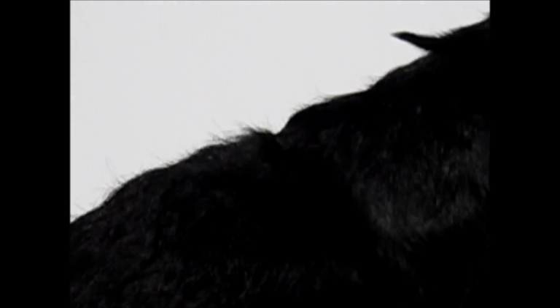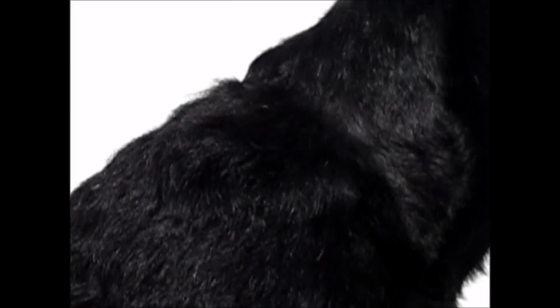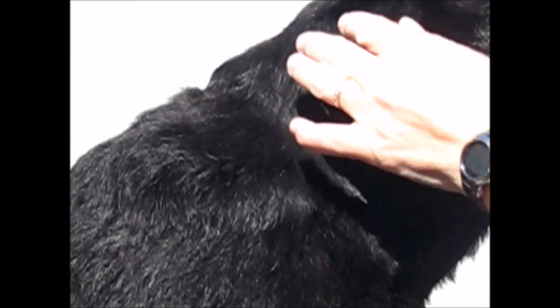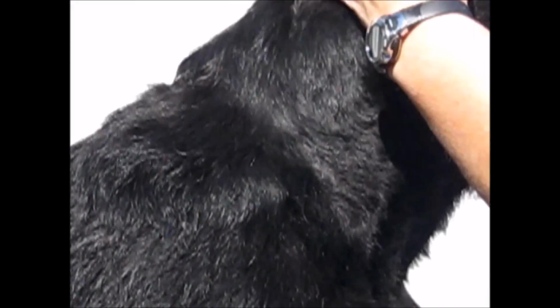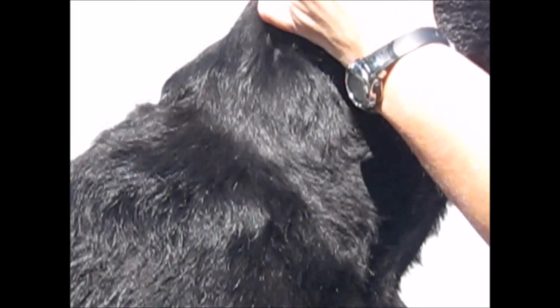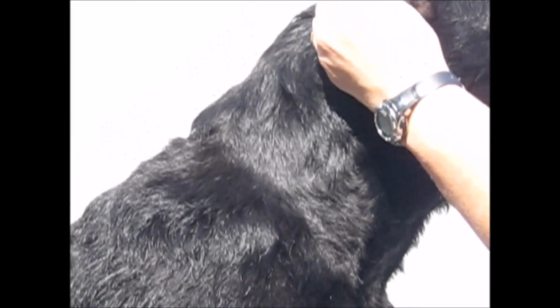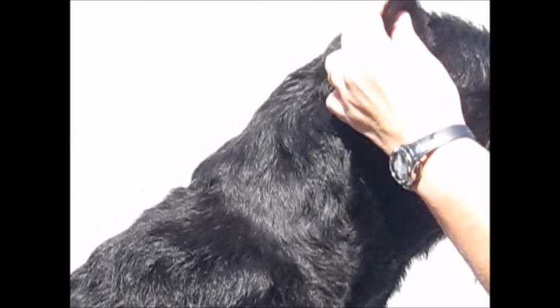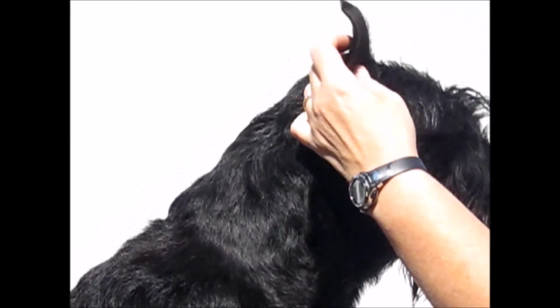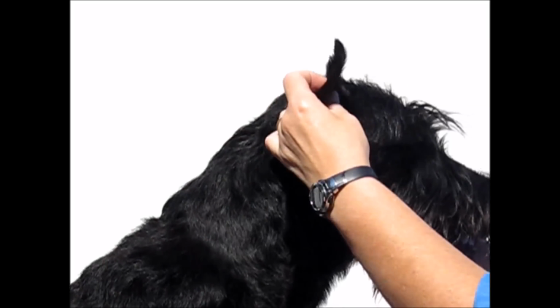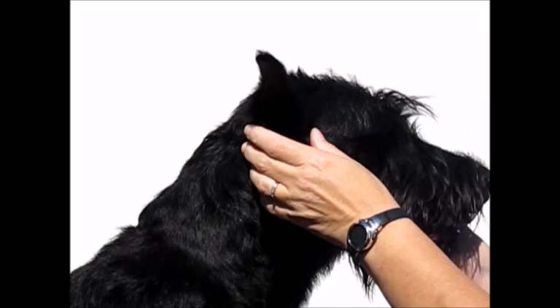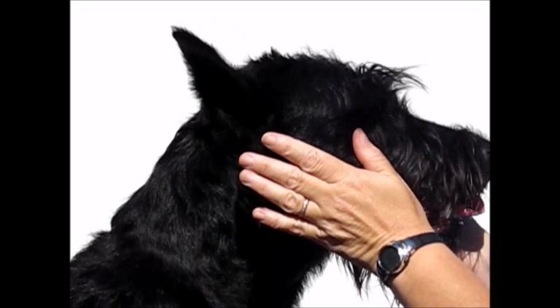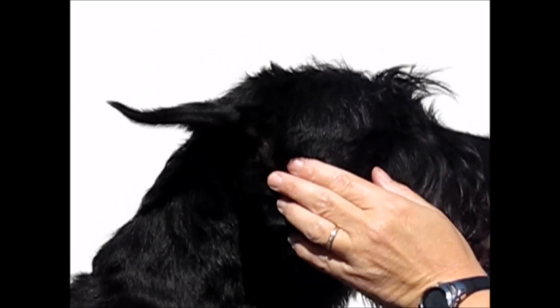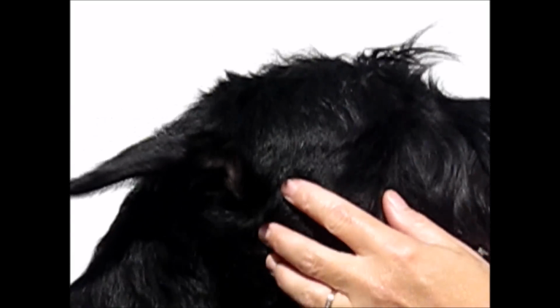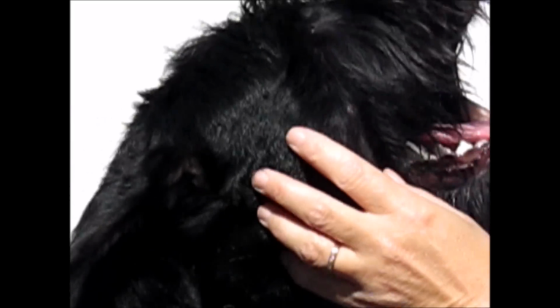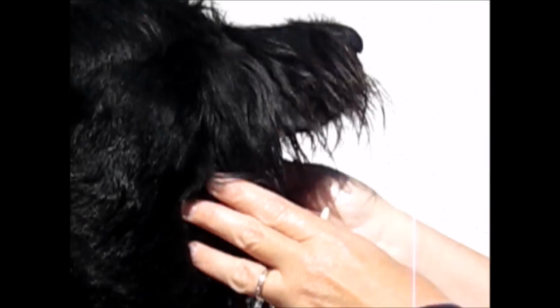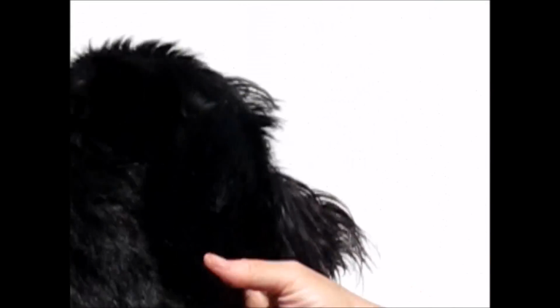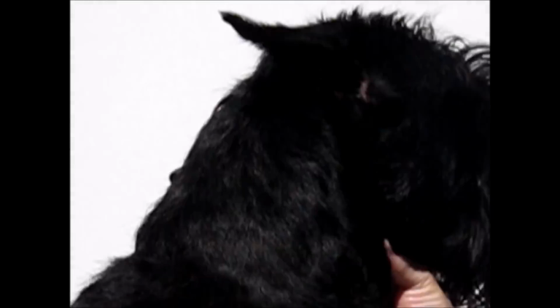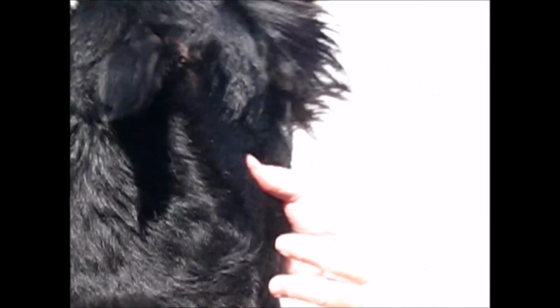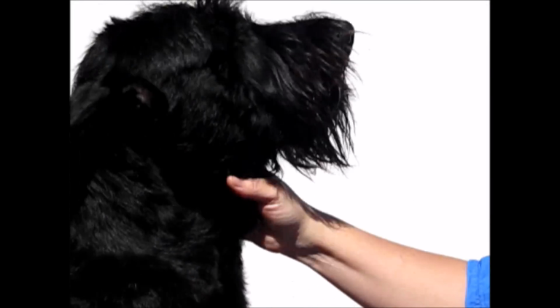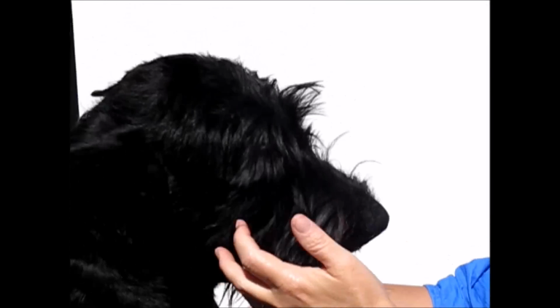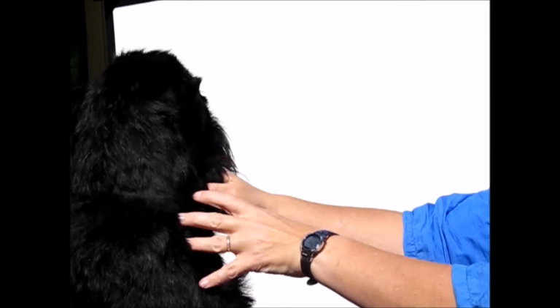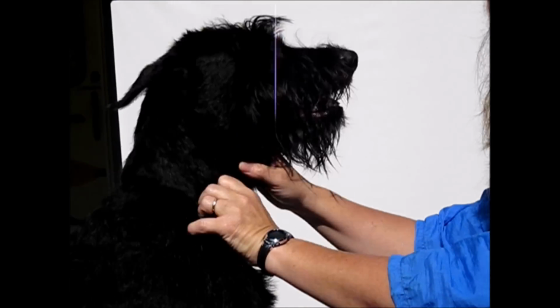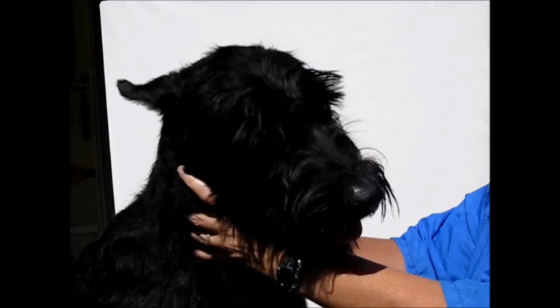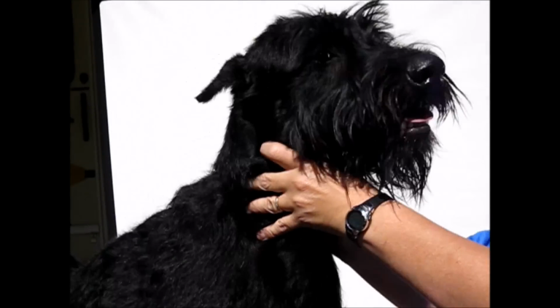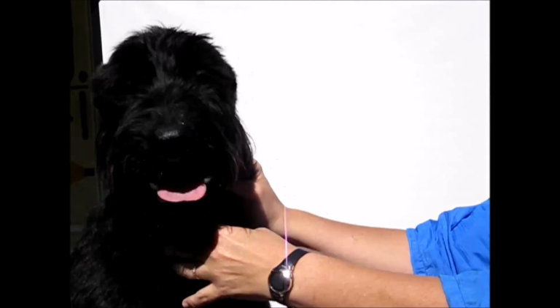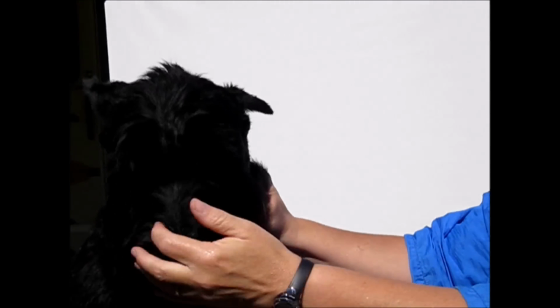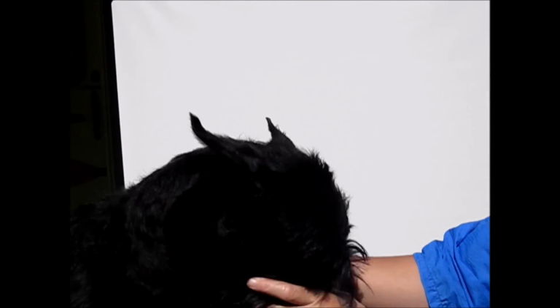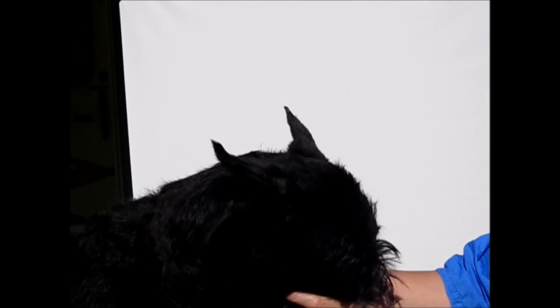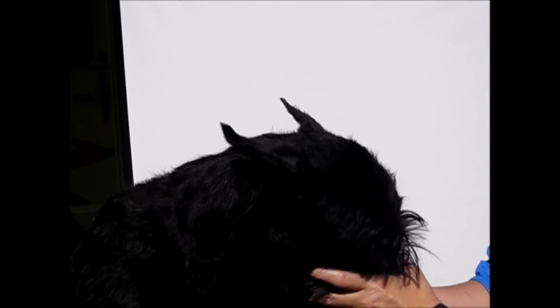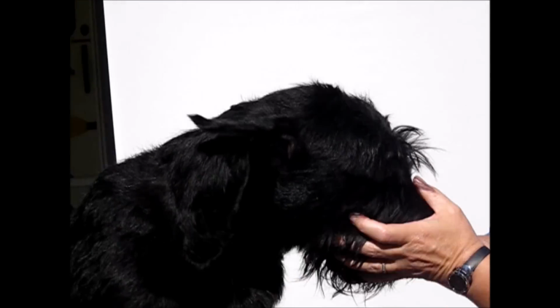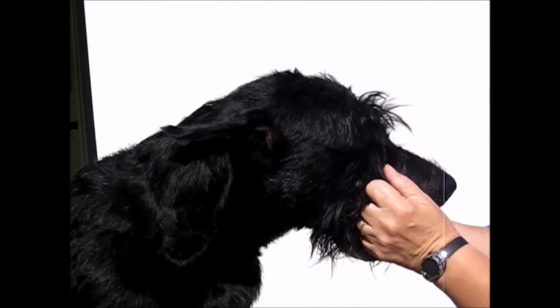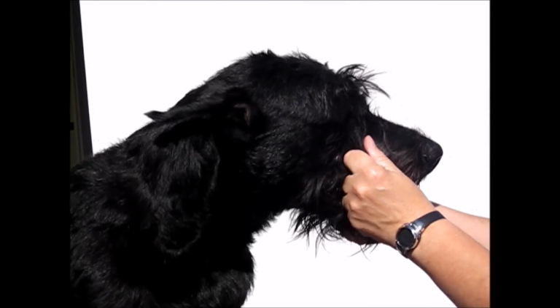You'll also need to clipper the entire ear inside and out. My suggestion is that you start grooming with a 10 blade, and as the dog gets used to it you can go with closer blades. But if you start with something that's closer in the beginning, you can cause some irritation.